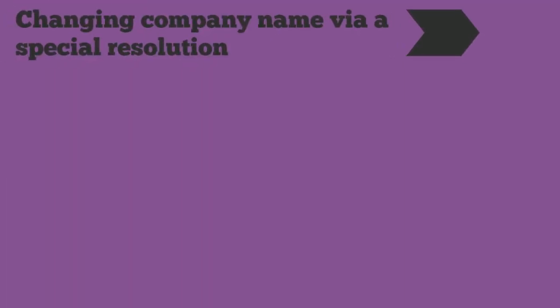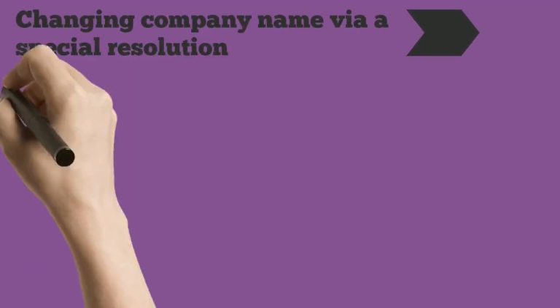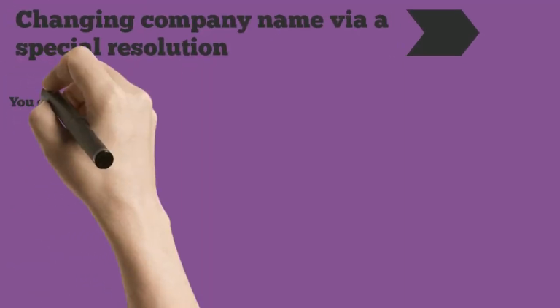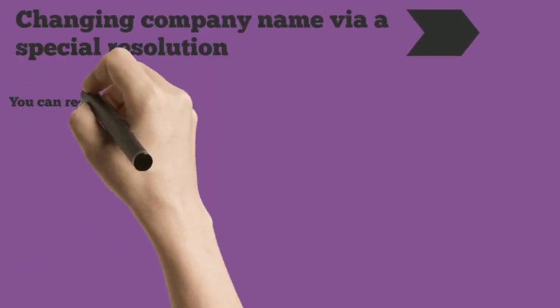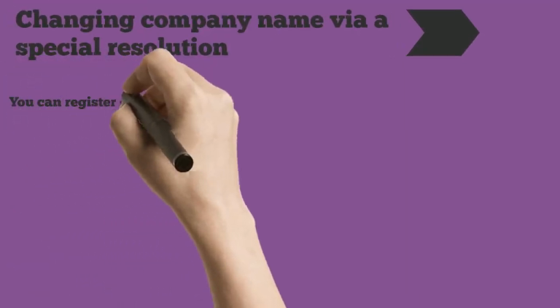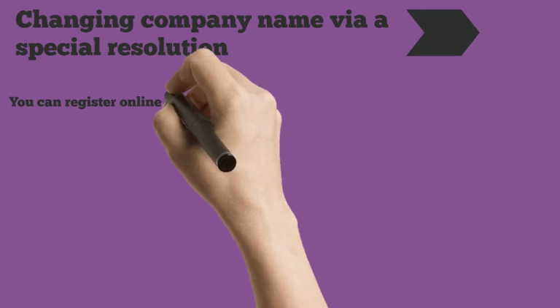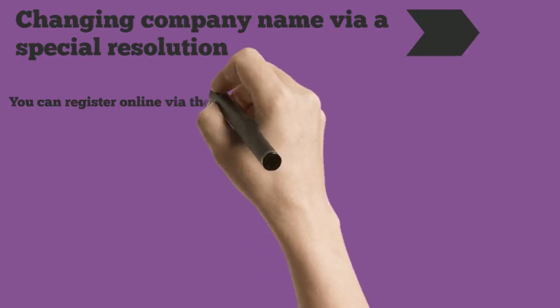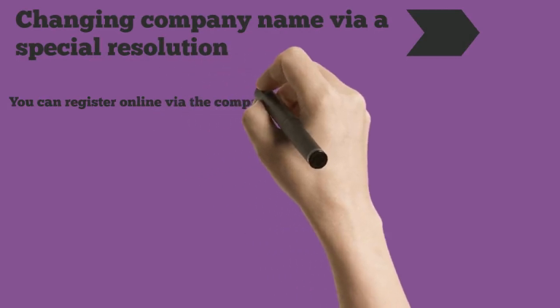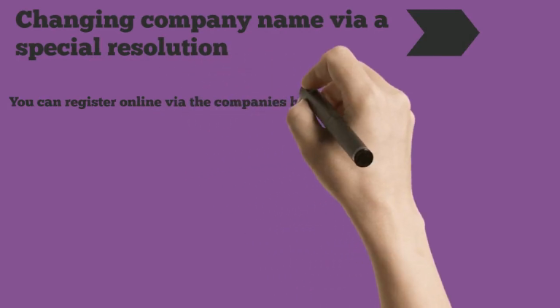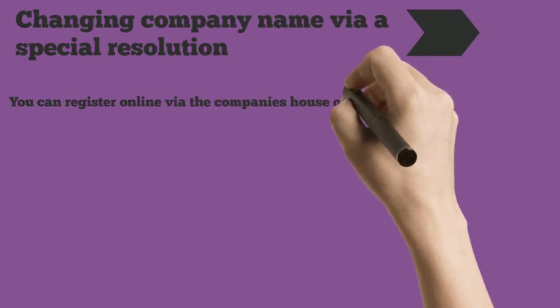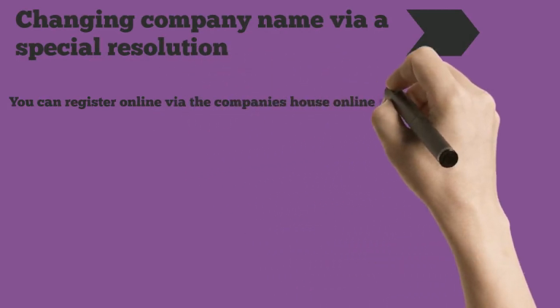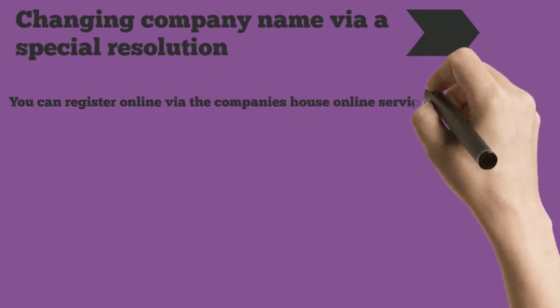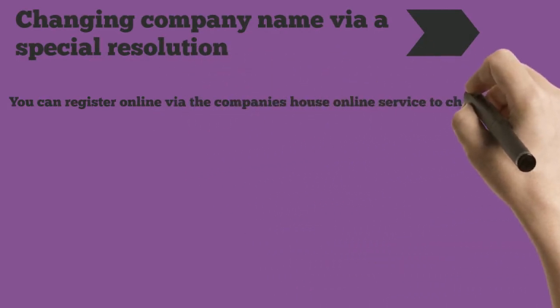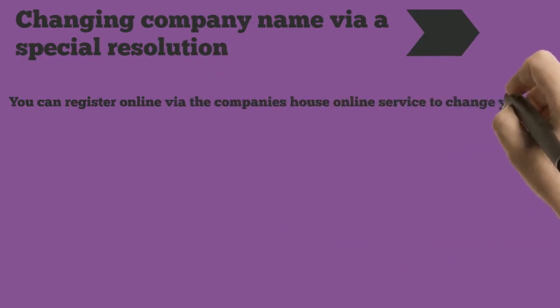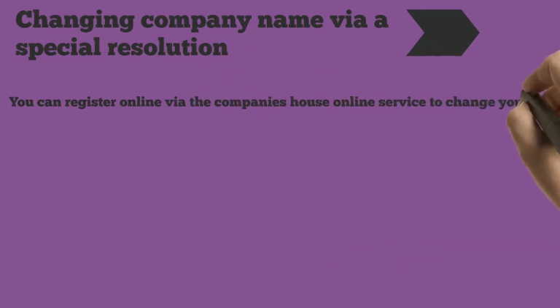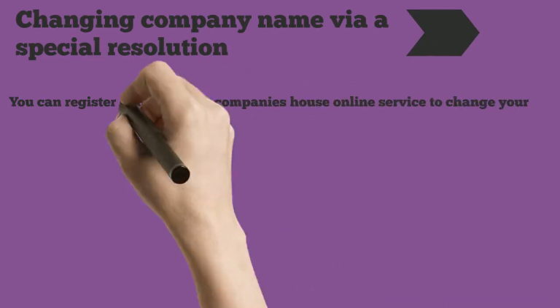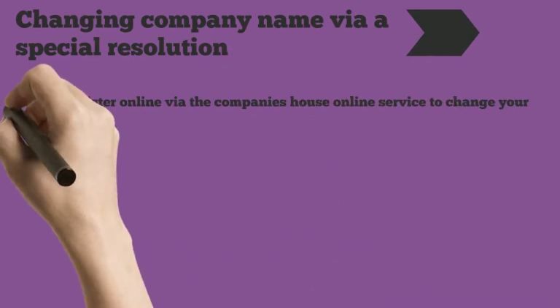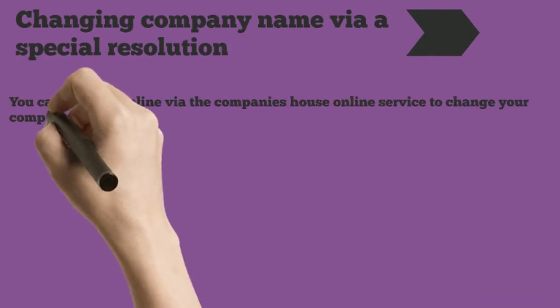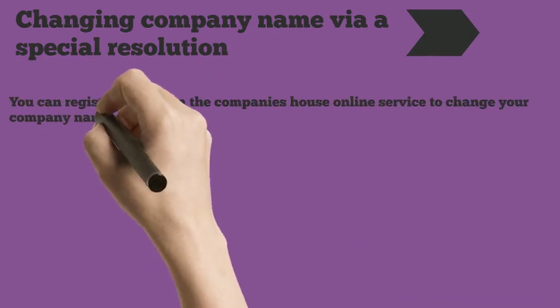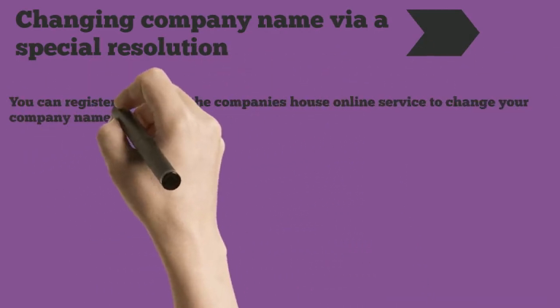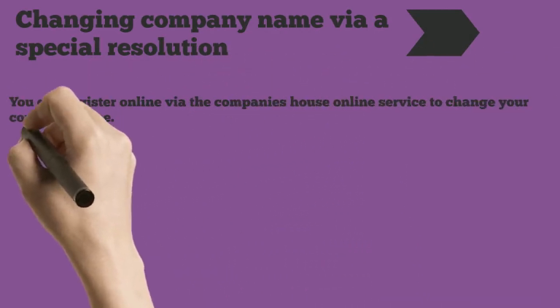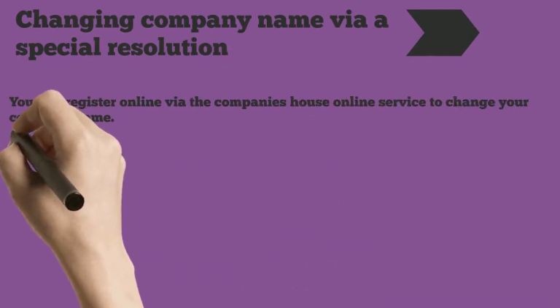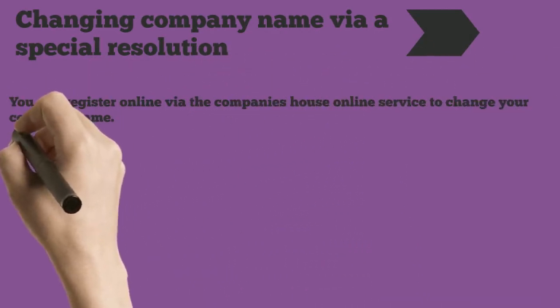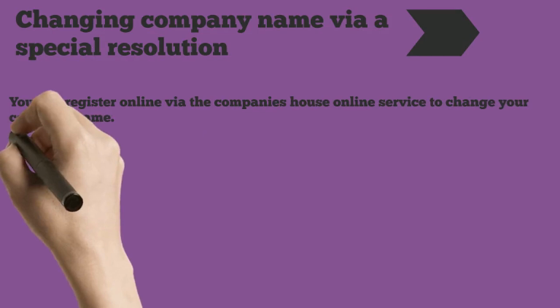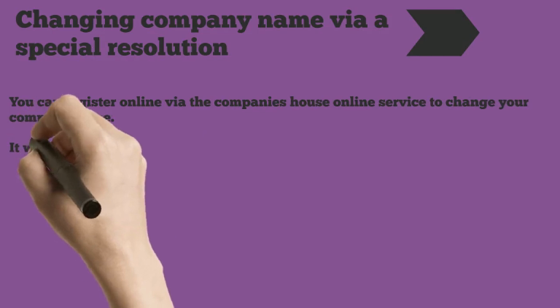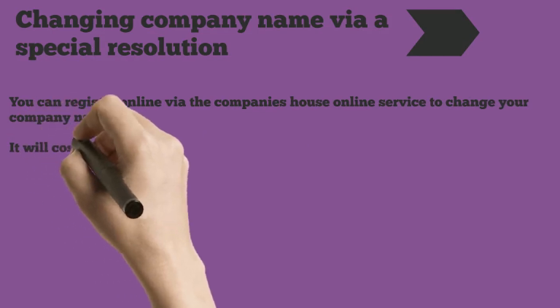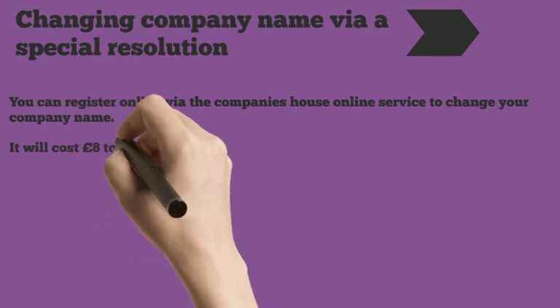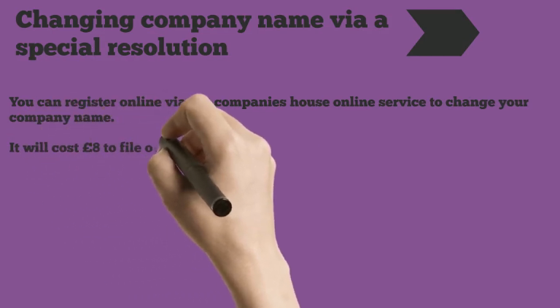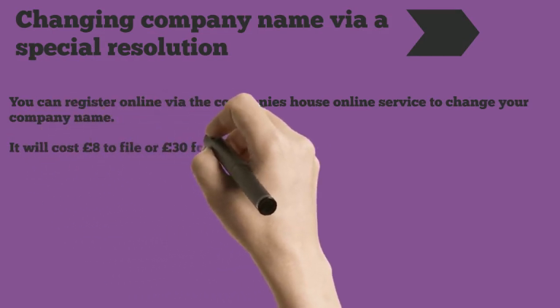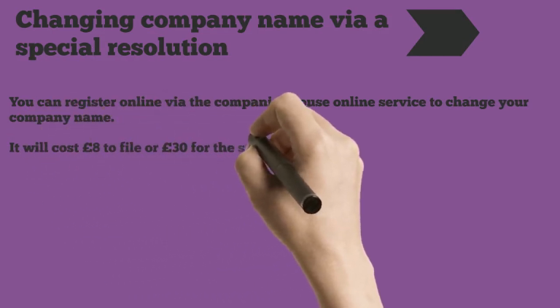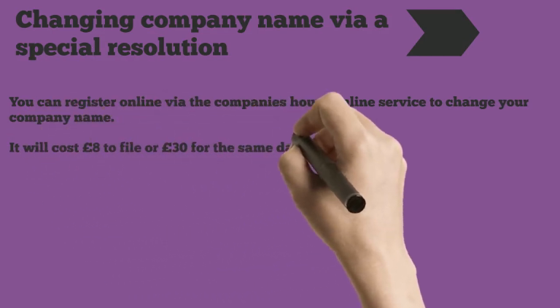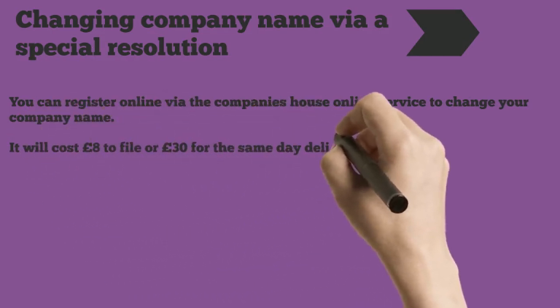You can register online via the Companies House online service to change your company name. It will cost £8 to file, or £30 for the same-day service.